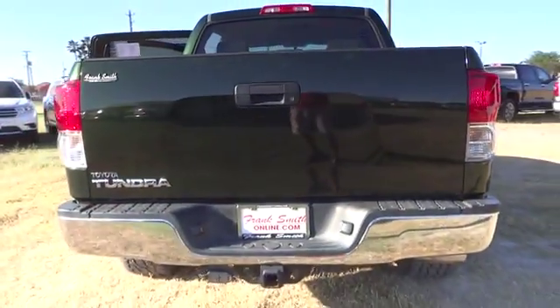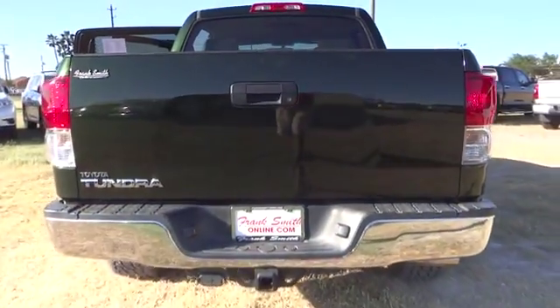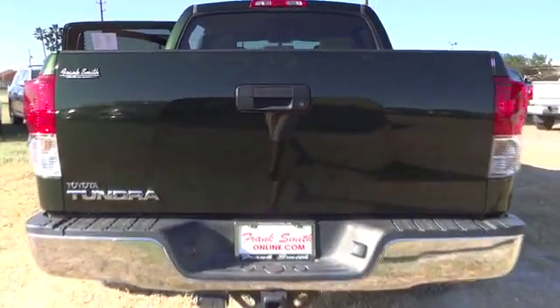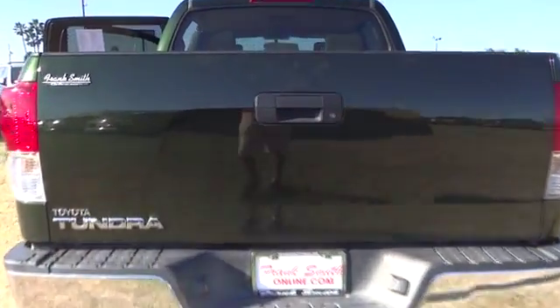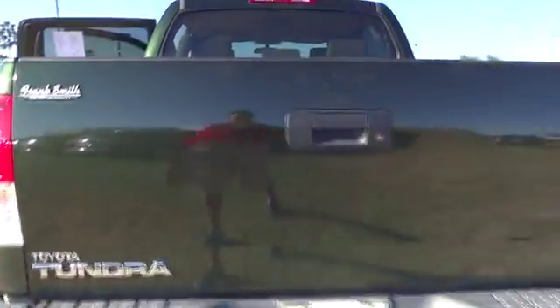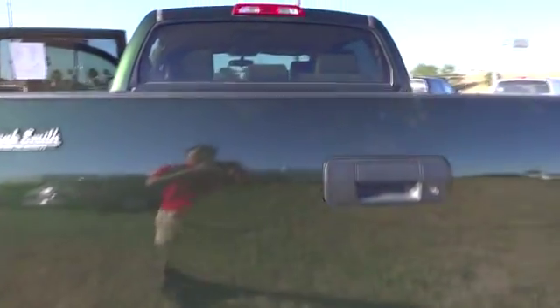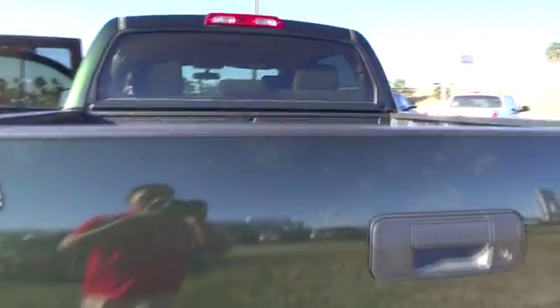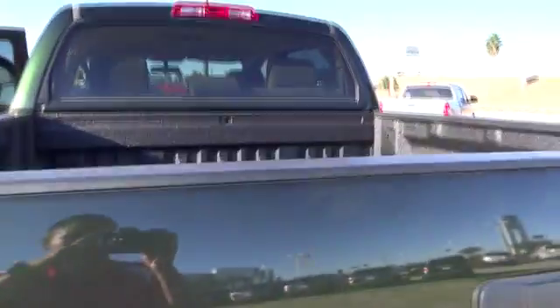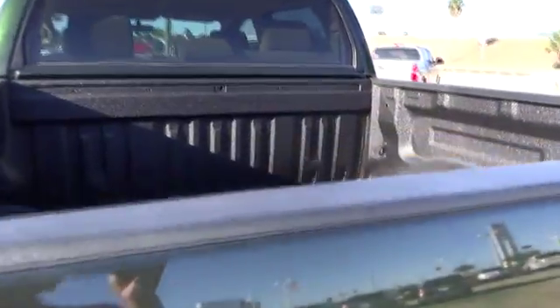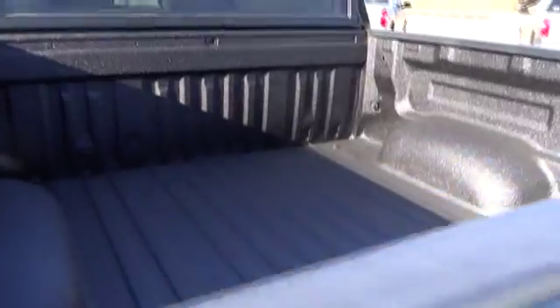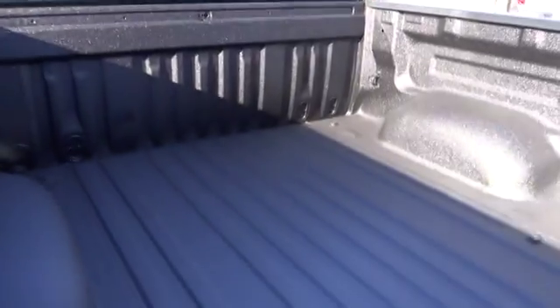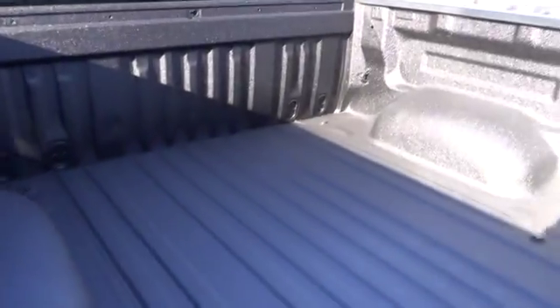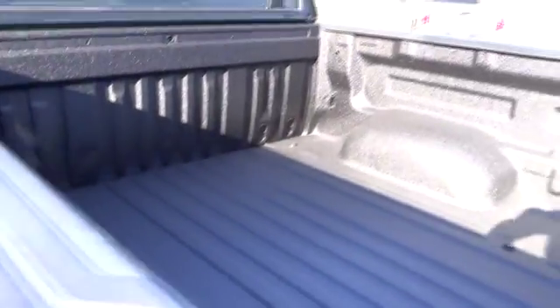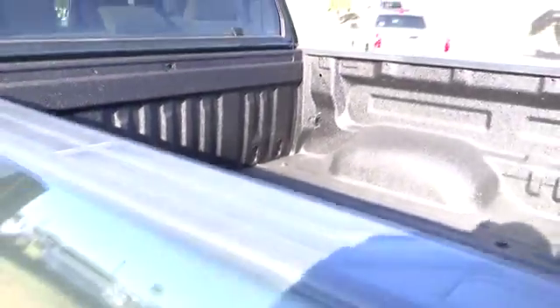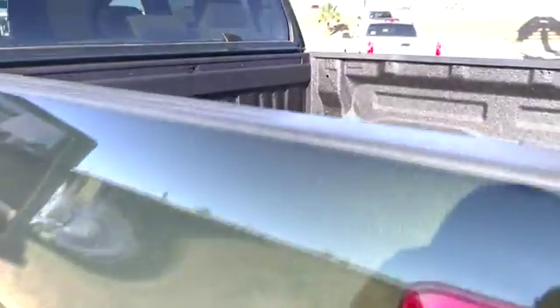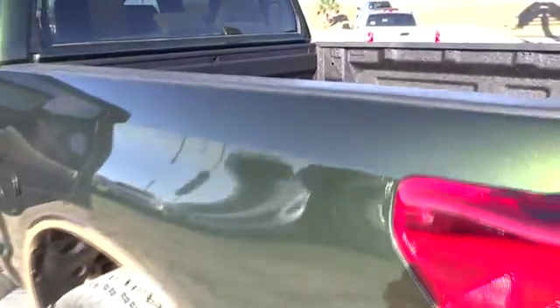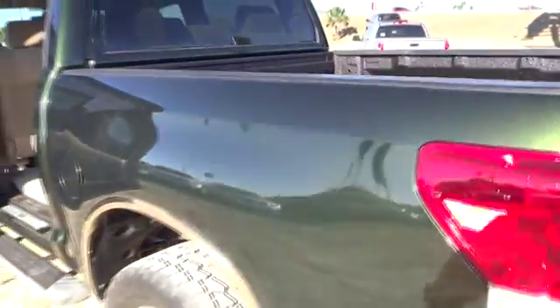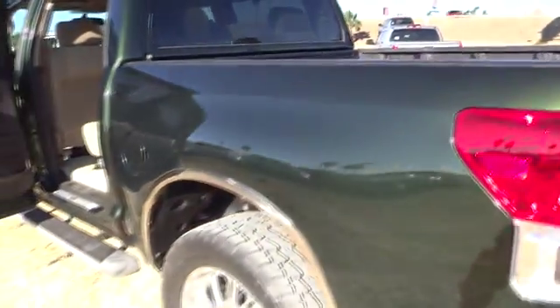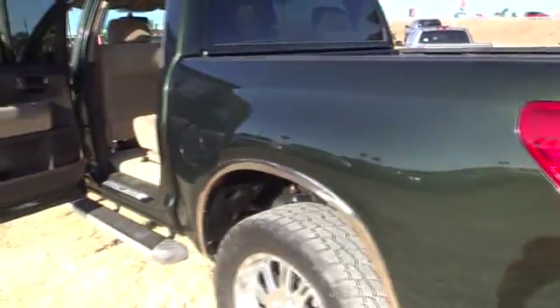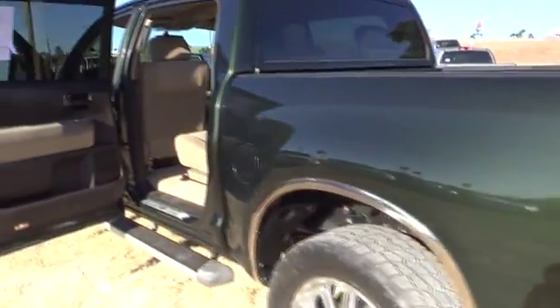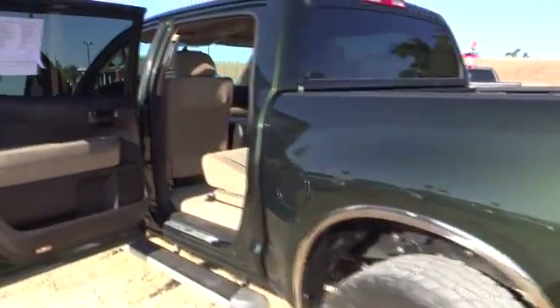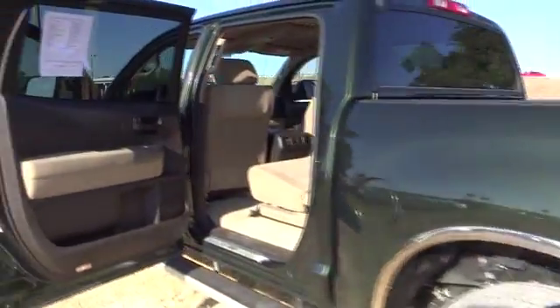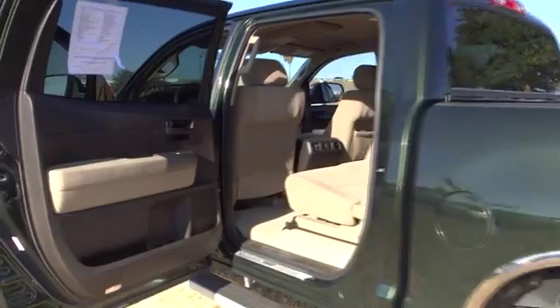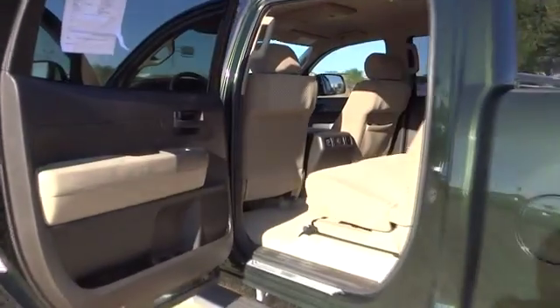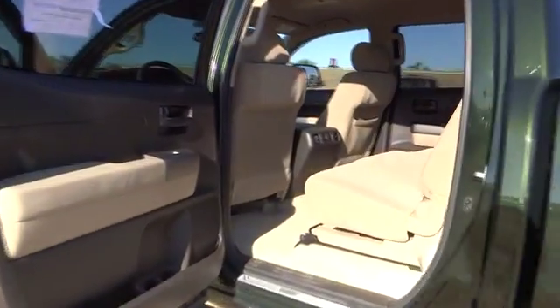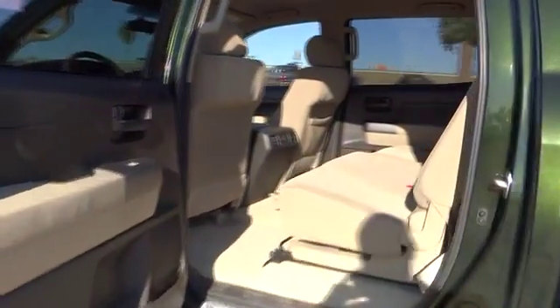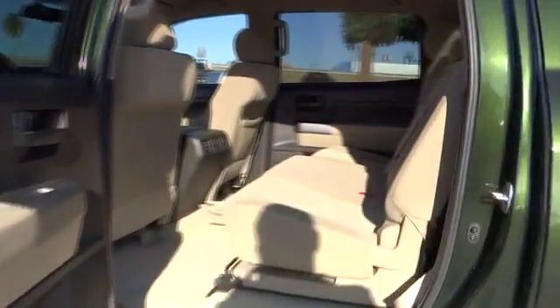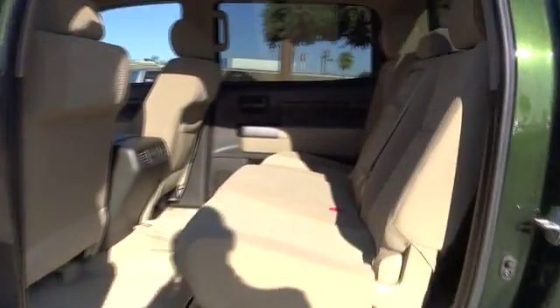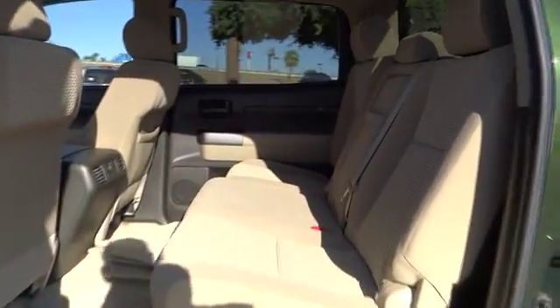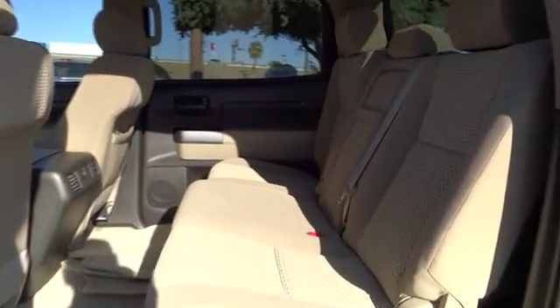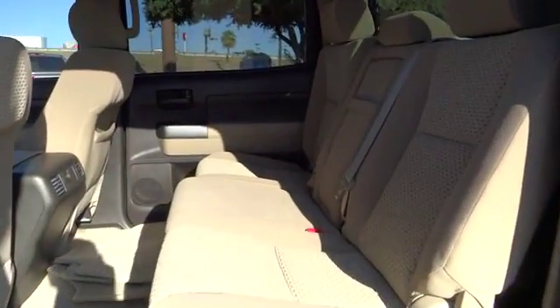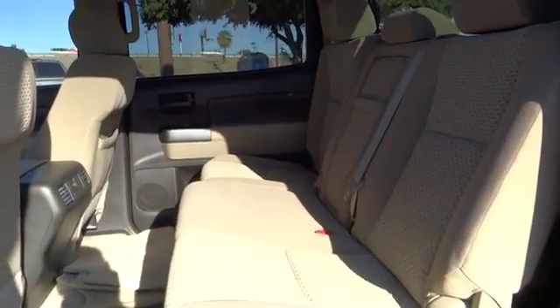With a towing capacity of up to 10,000 plus pounds and a payload capacity of over 2,000 pounds, the Tundra is the perfect mix of power and efficiency and is priced below $30,000.